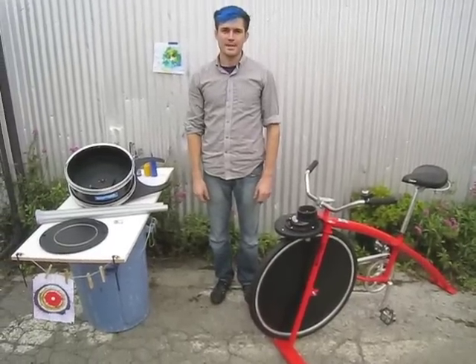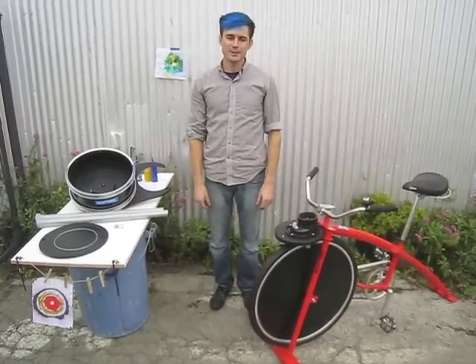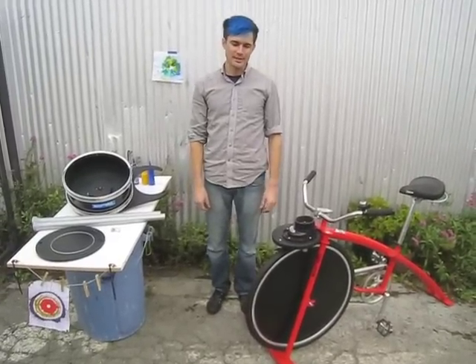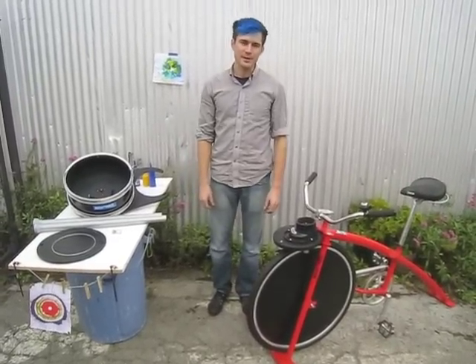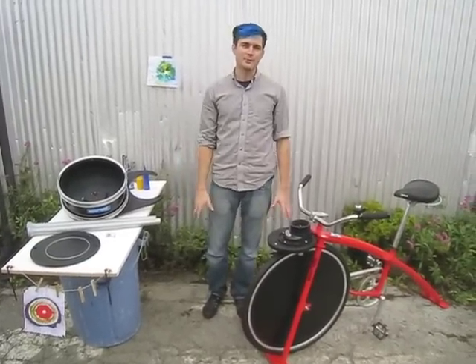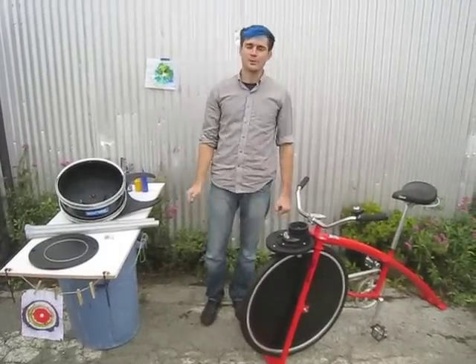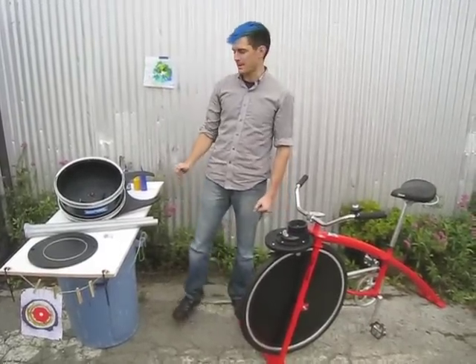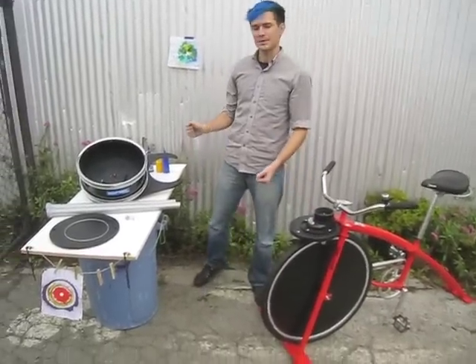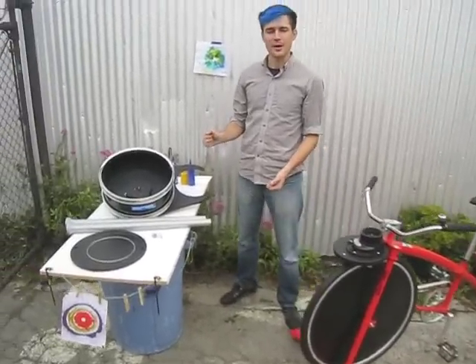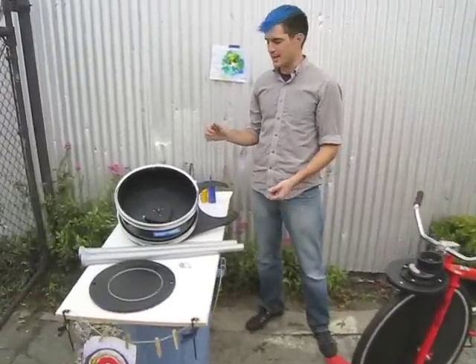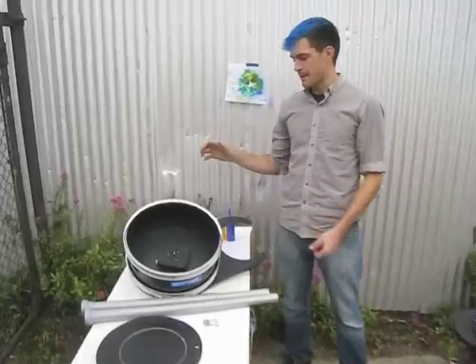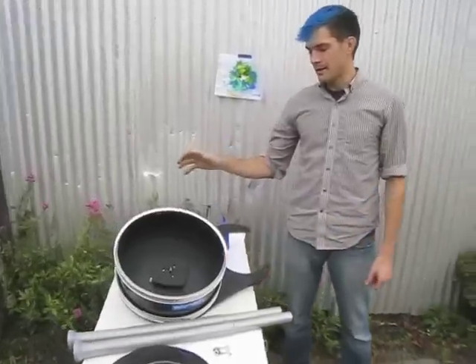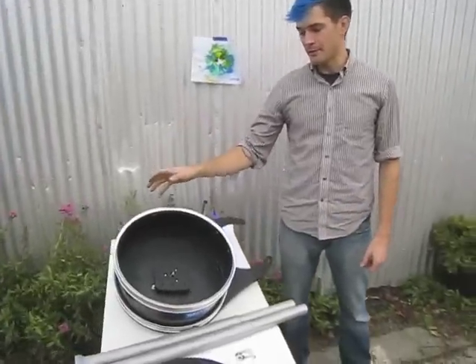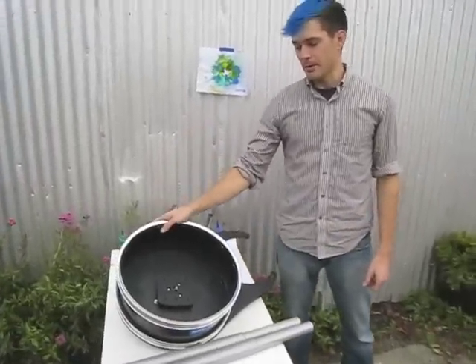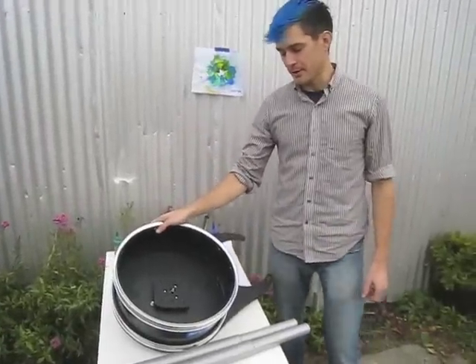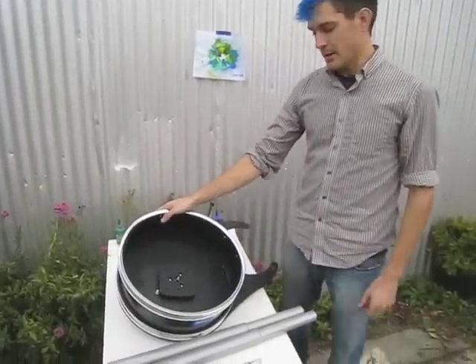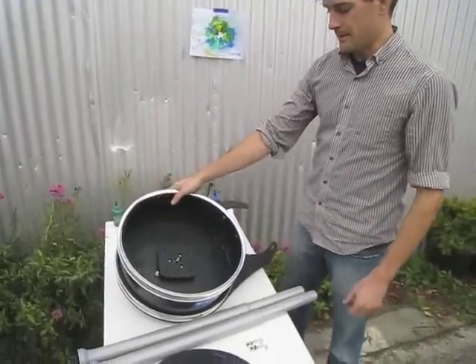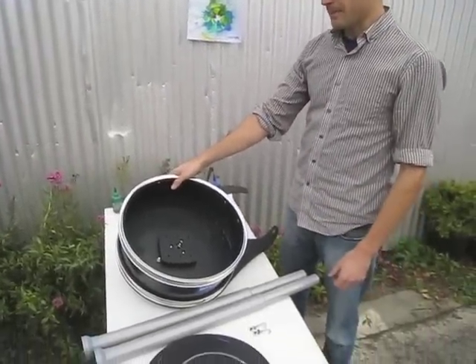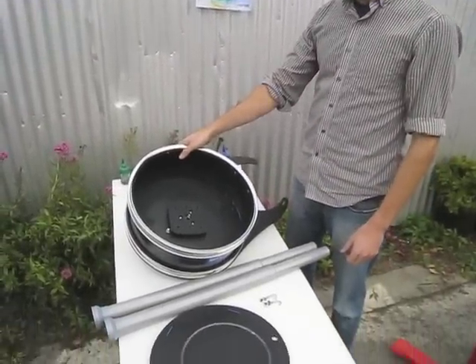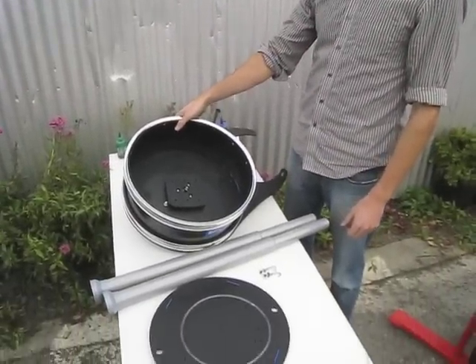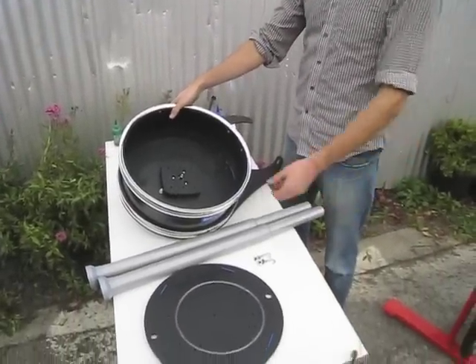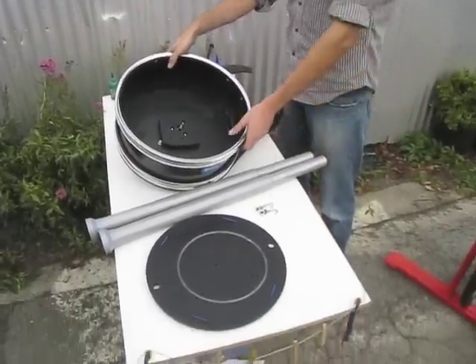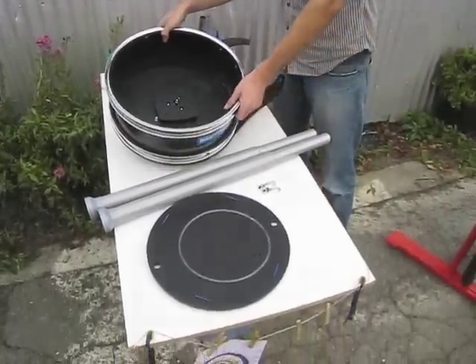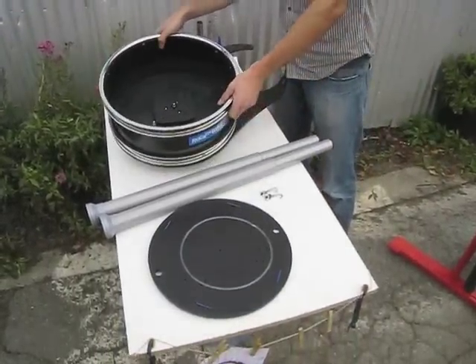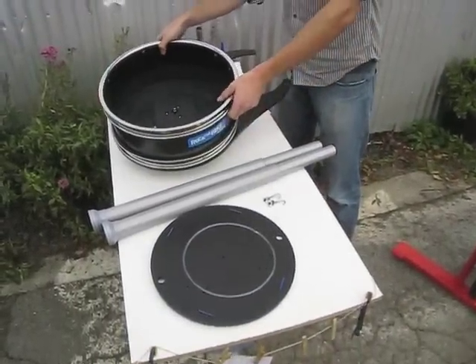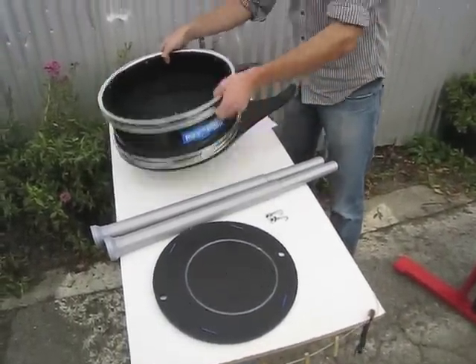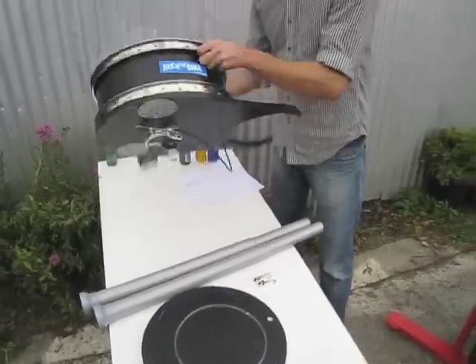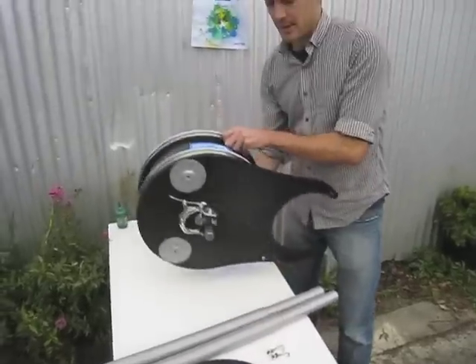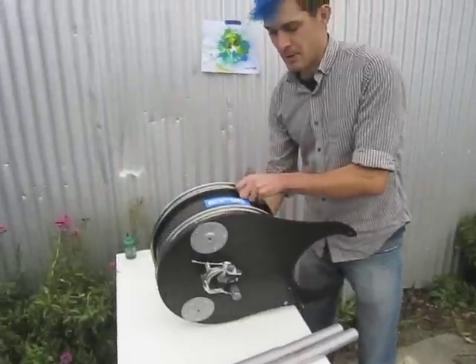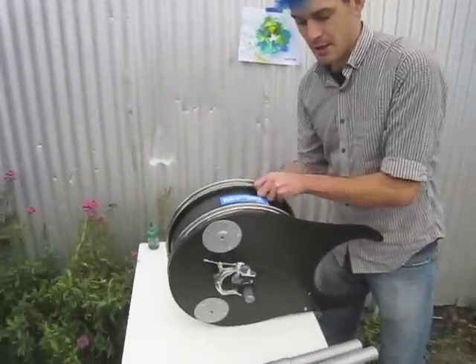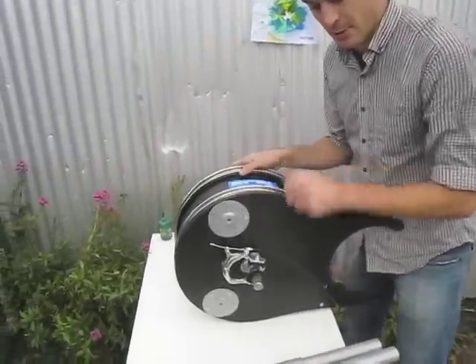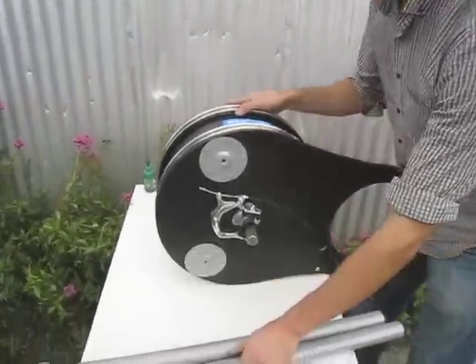Hey, I'm Leif and we are outside the Rock the Bike workshop. I'm going to show you how to set up the Fender Blender Pro with a spin art machine. So the first step is take your spin art machine and screw the legs on.